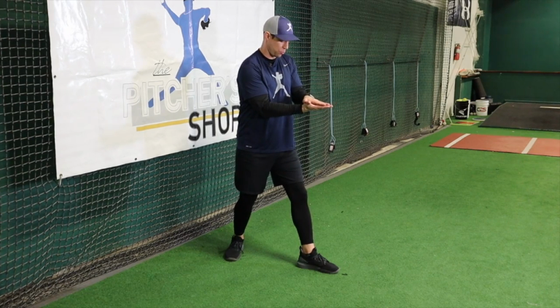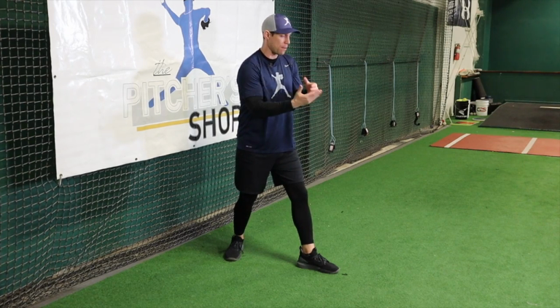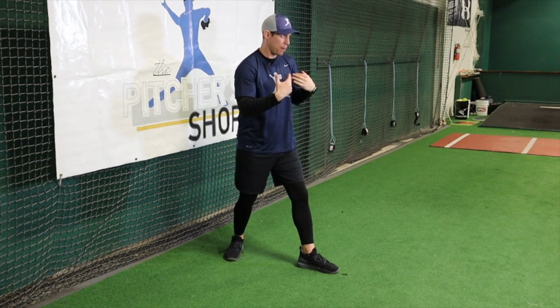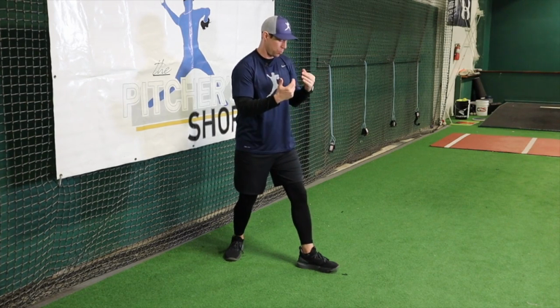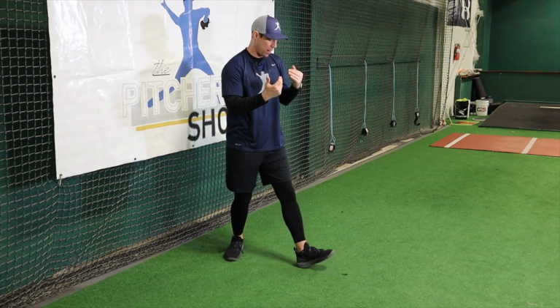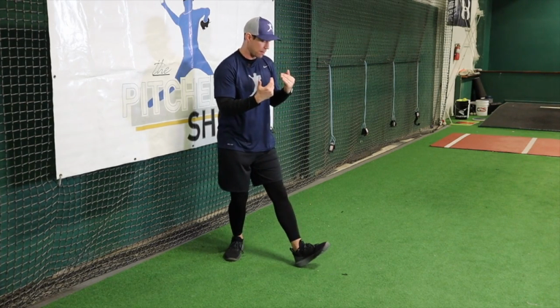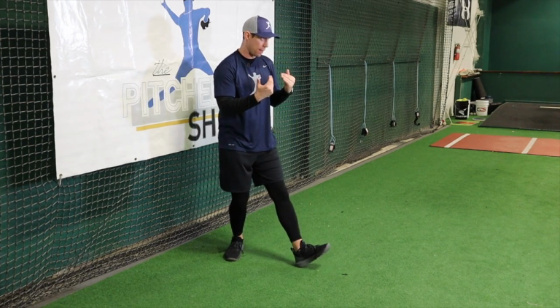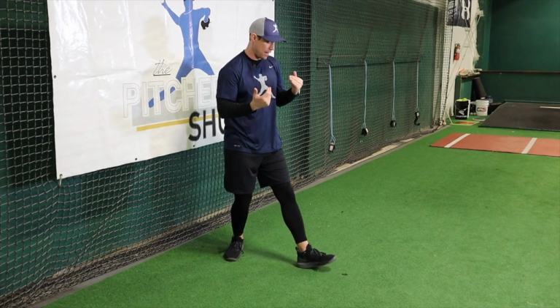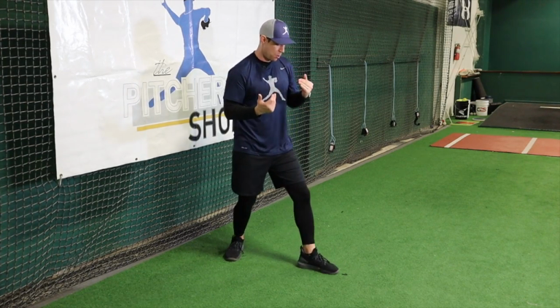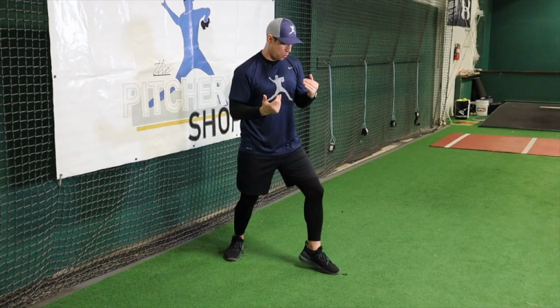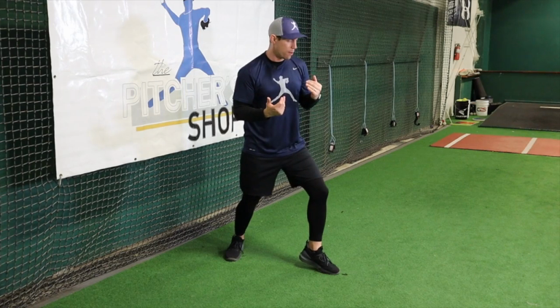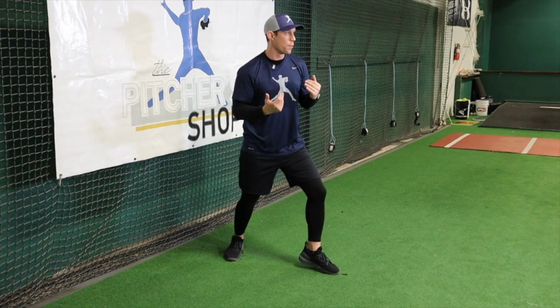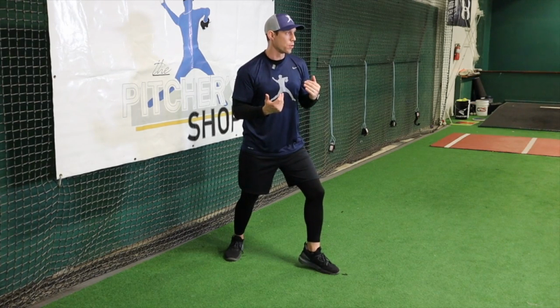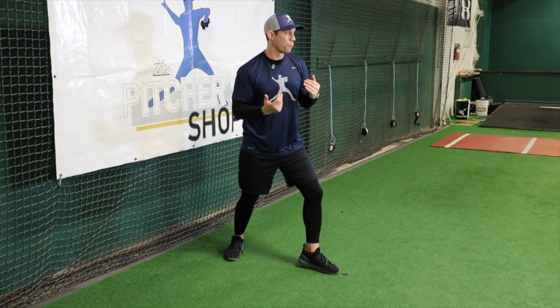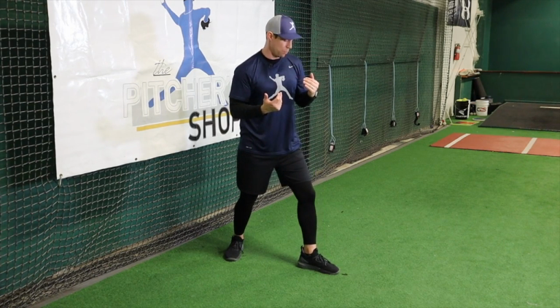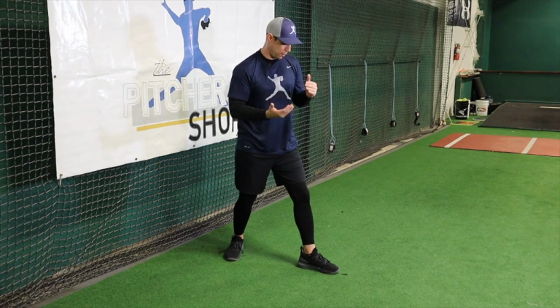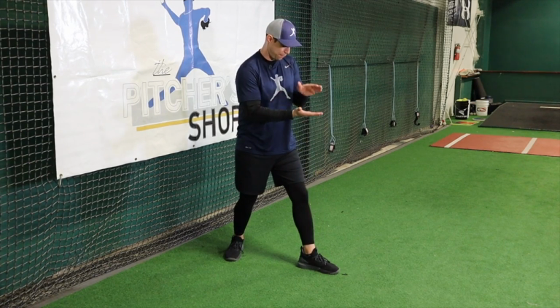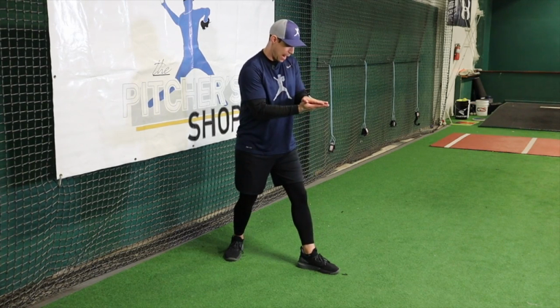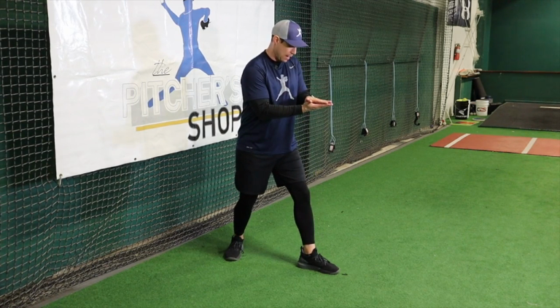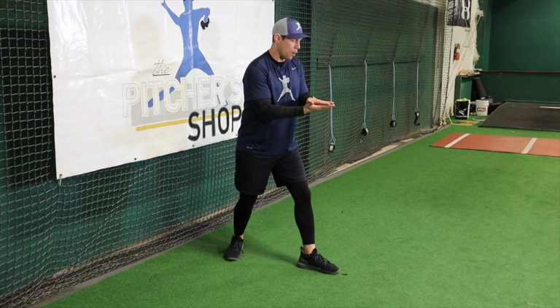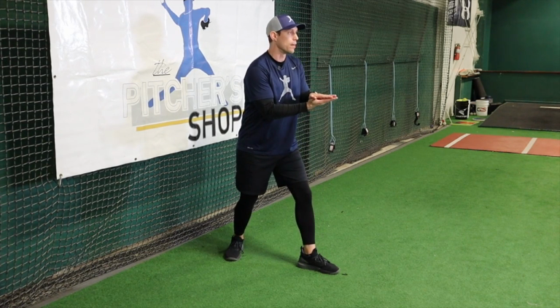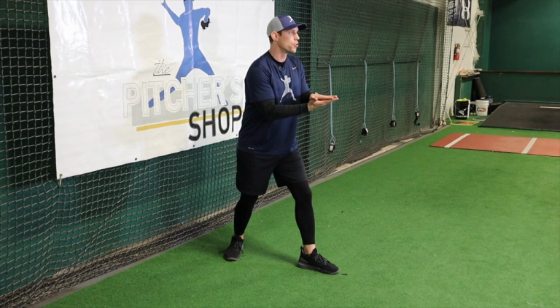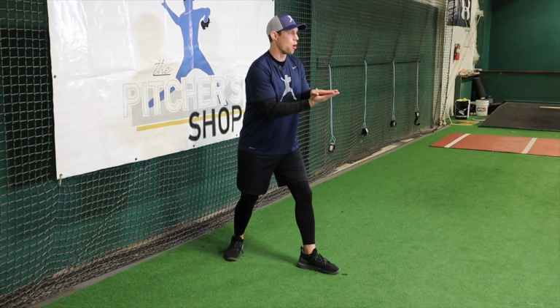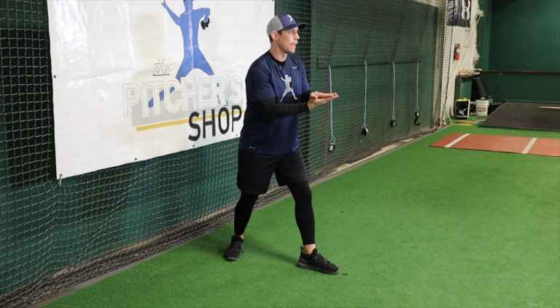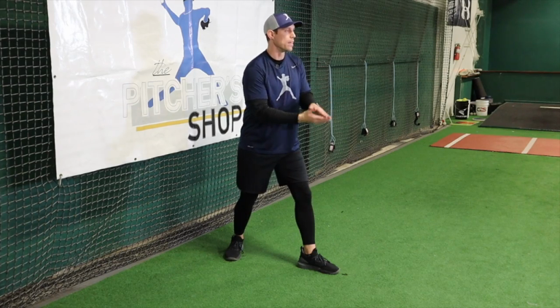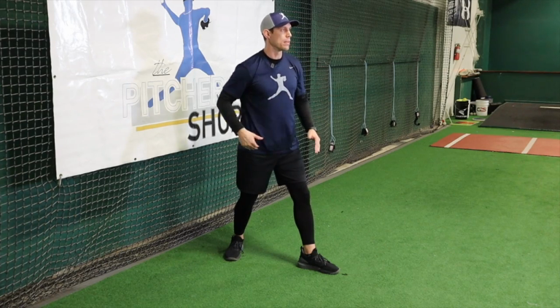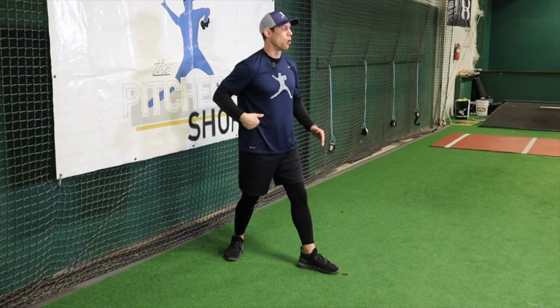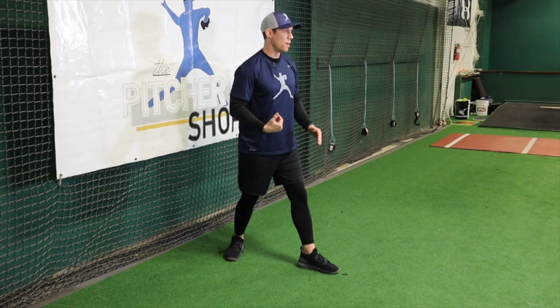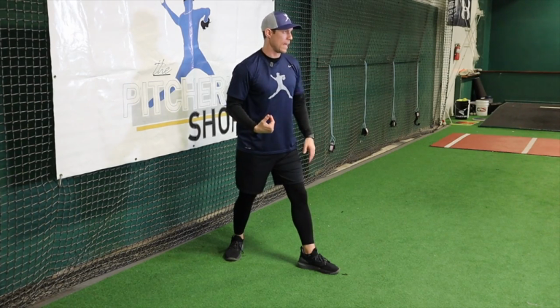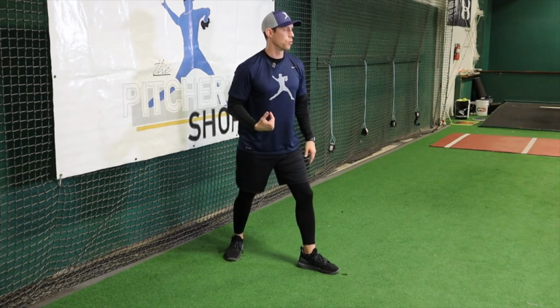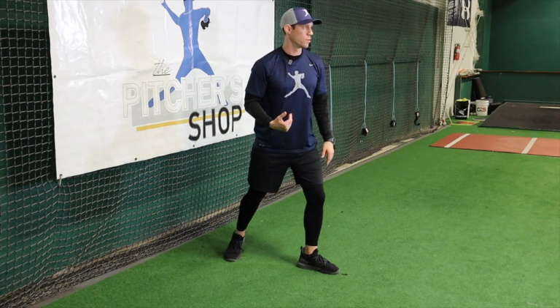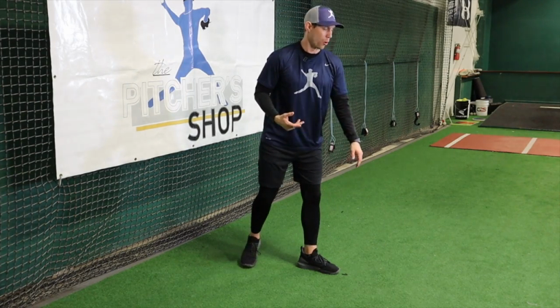I want to avoid landing right on that heel or on the balls of our feet. We want to land flat and help create a good strong leg brace that we can throw against and create some torque.